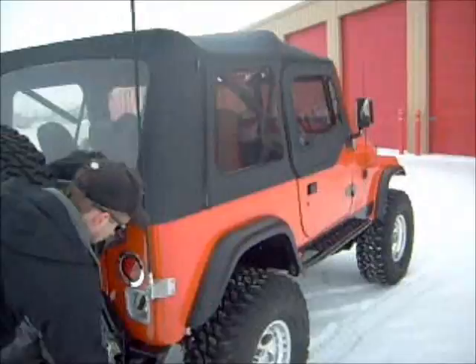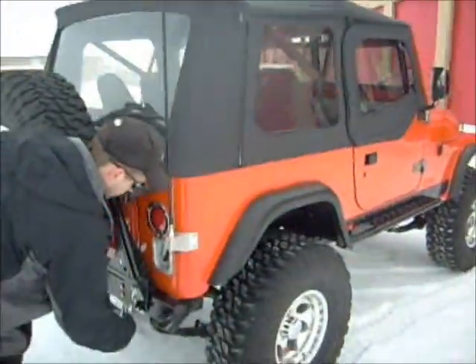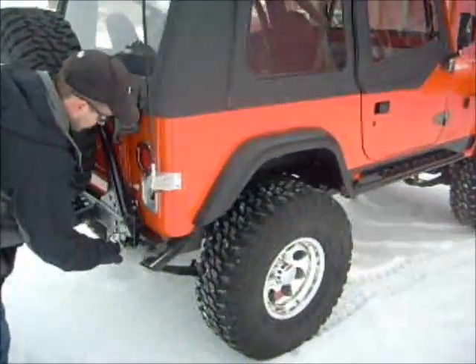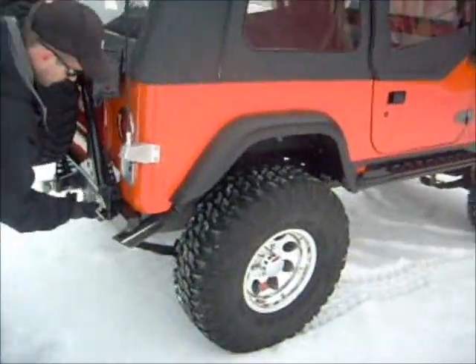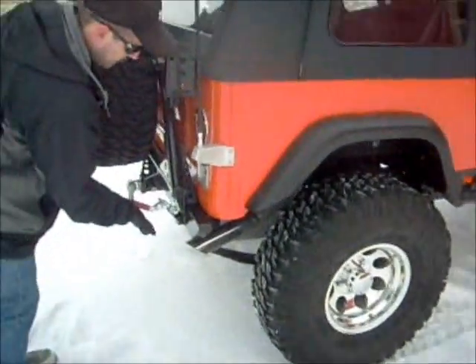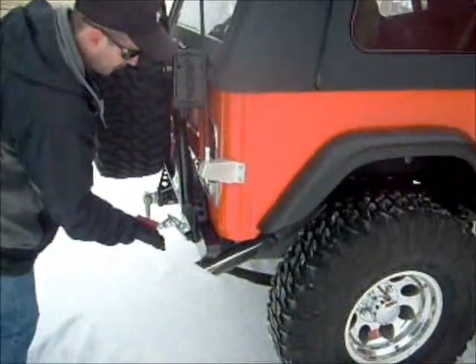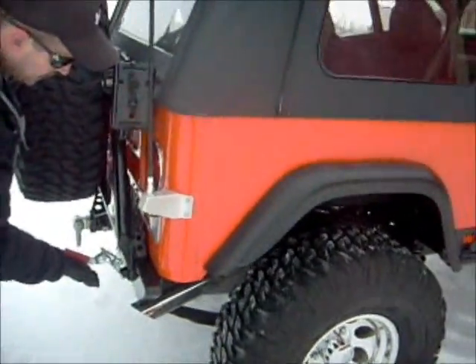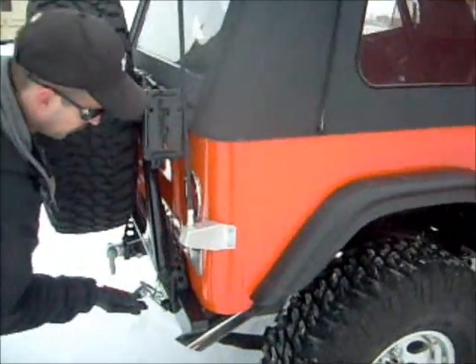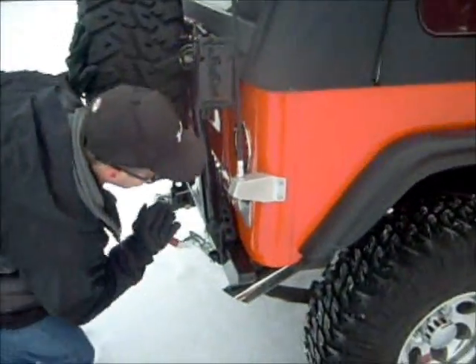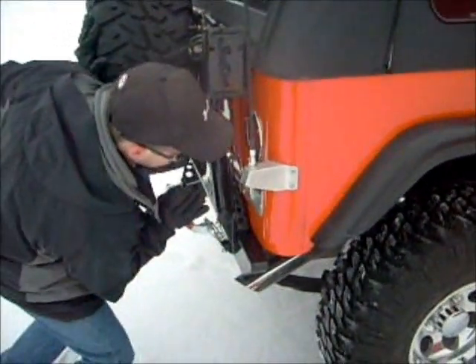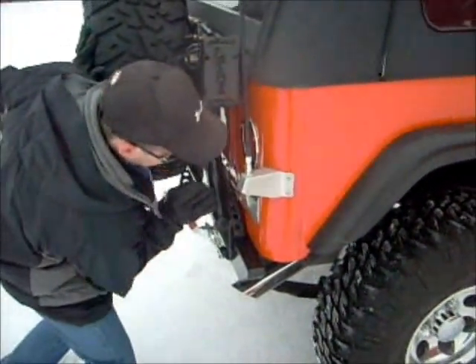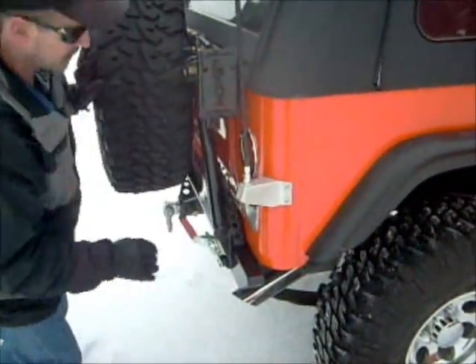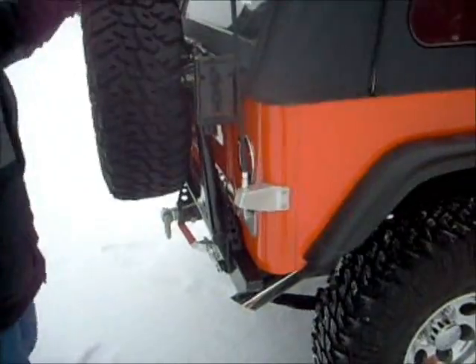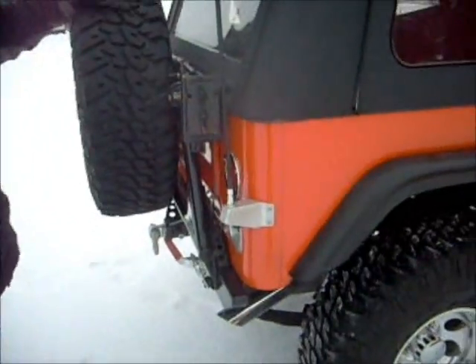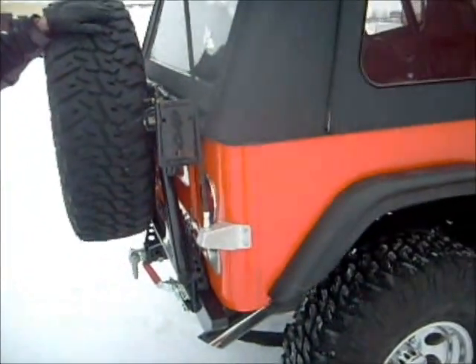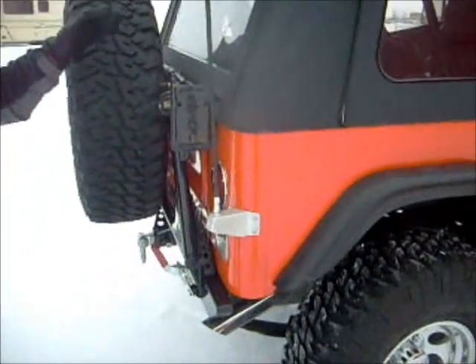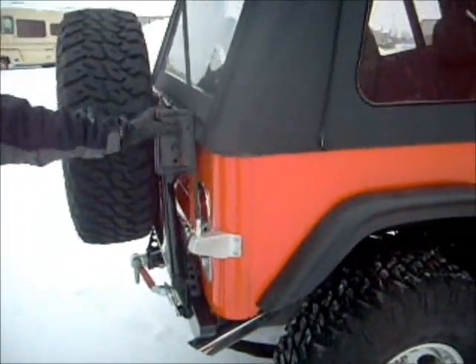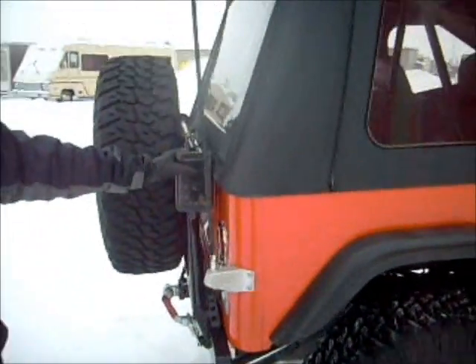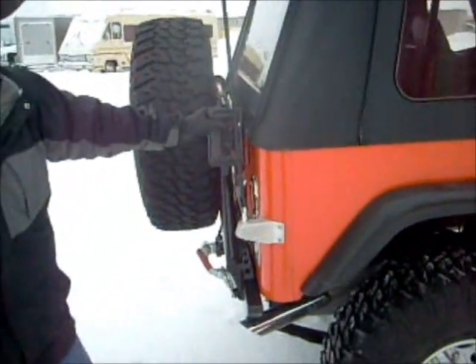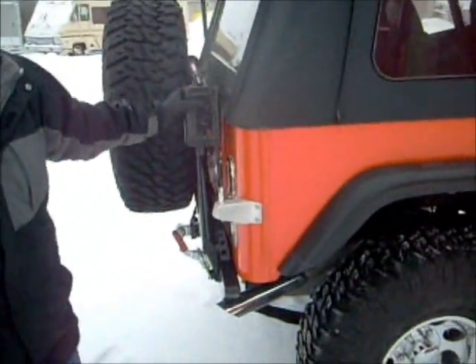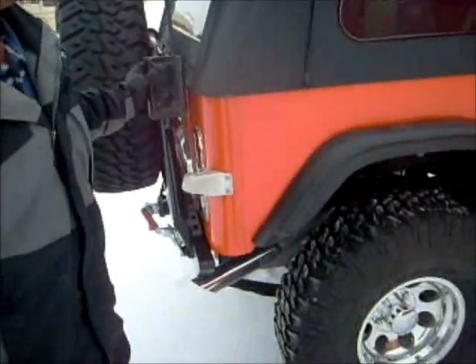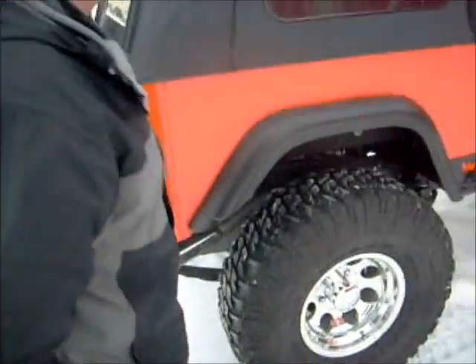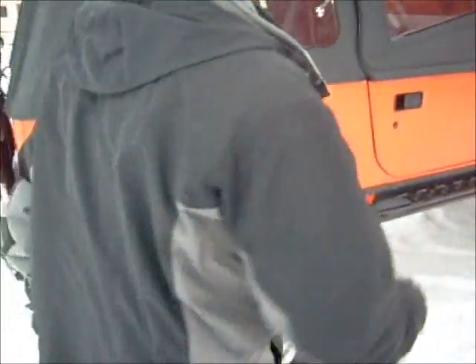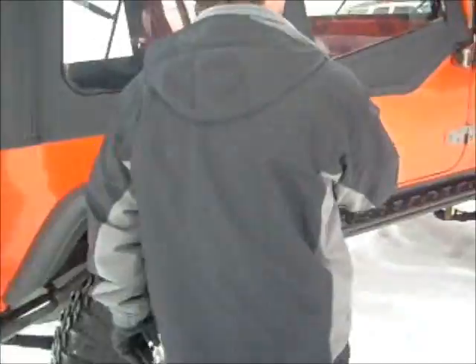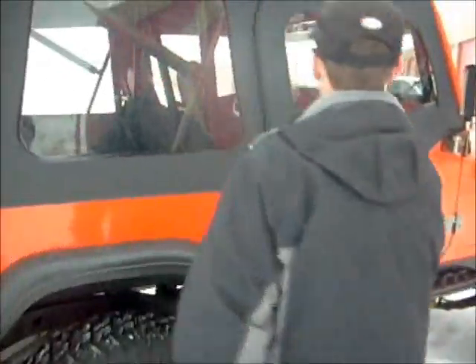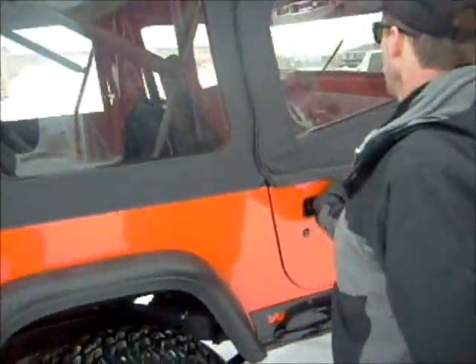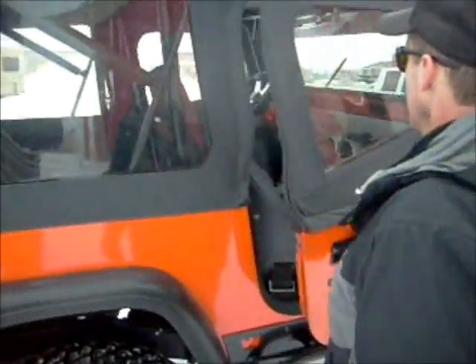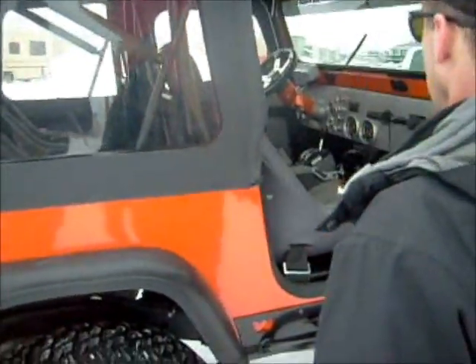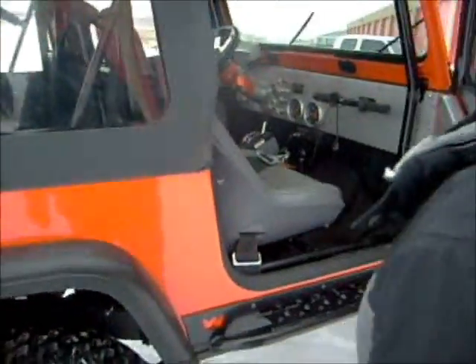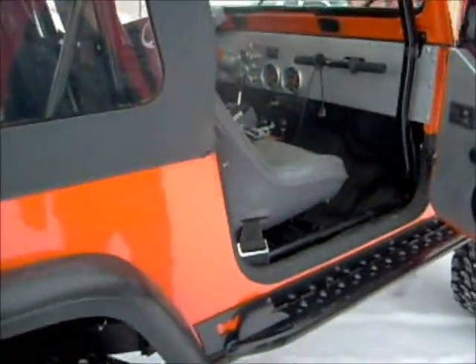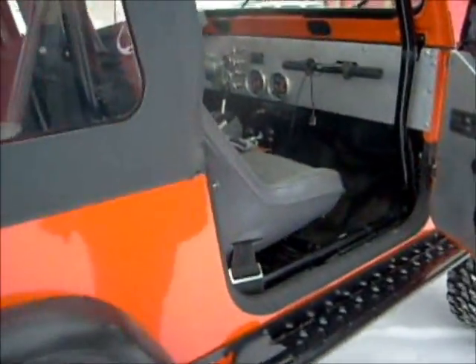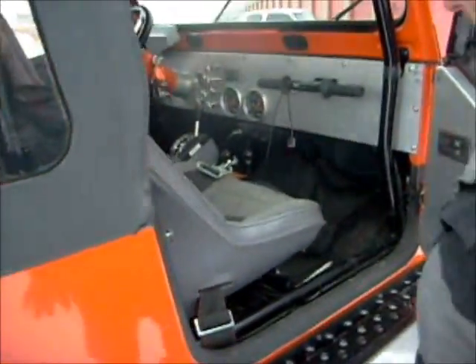This here shuts and locks just like that — puts it back up easy. That's completely locked. It's got your jack. Let me open this up.